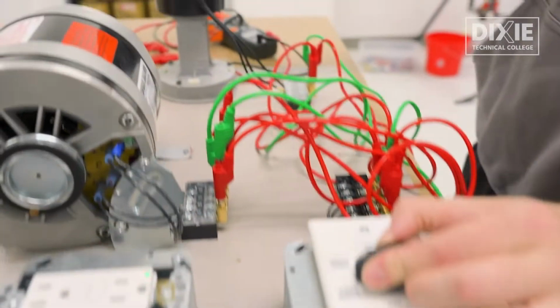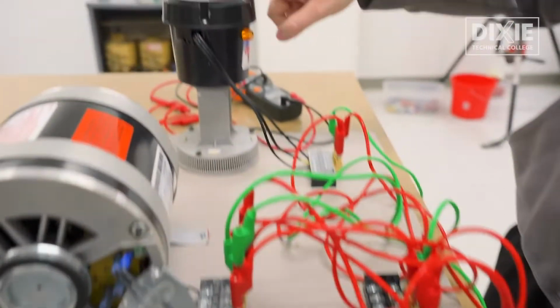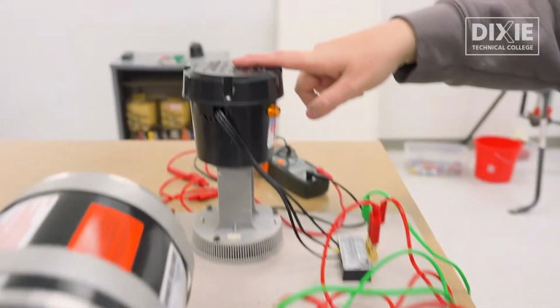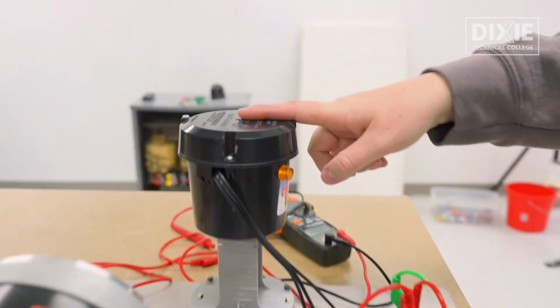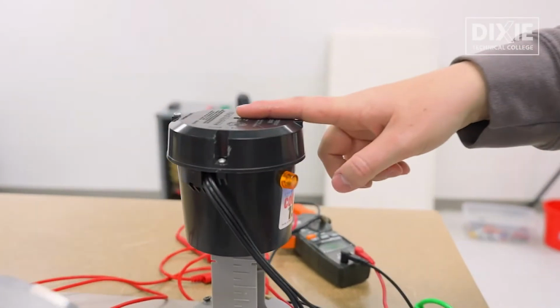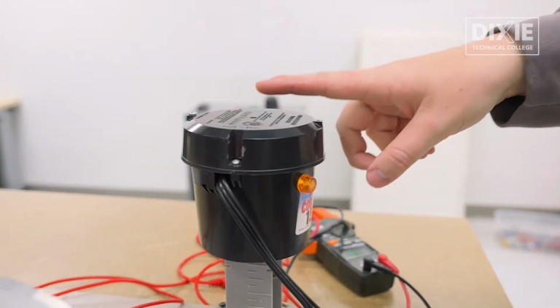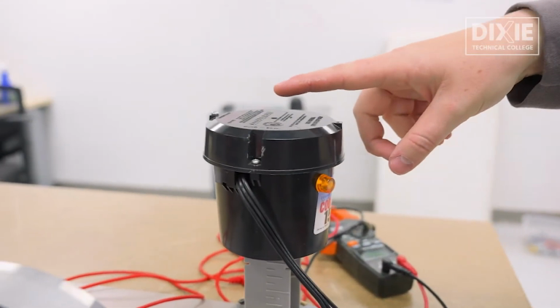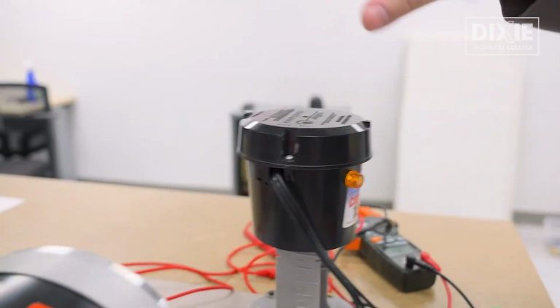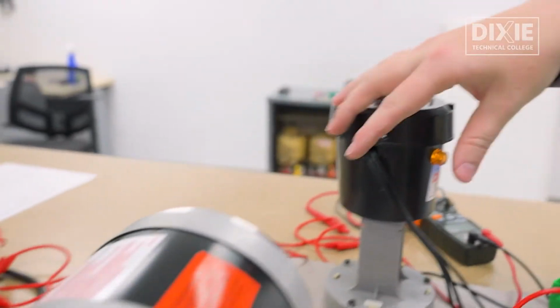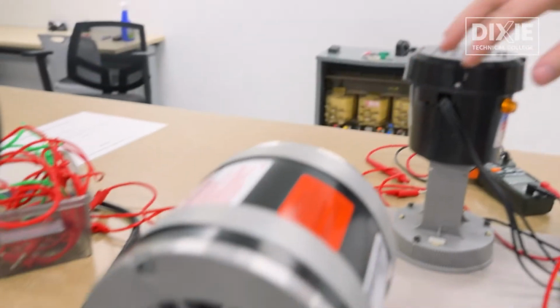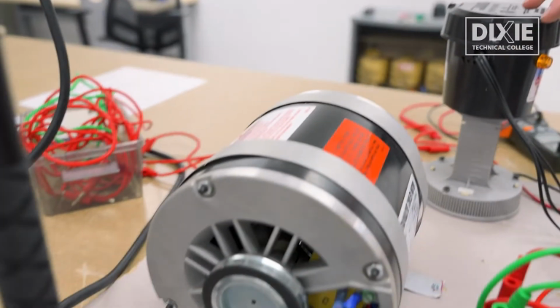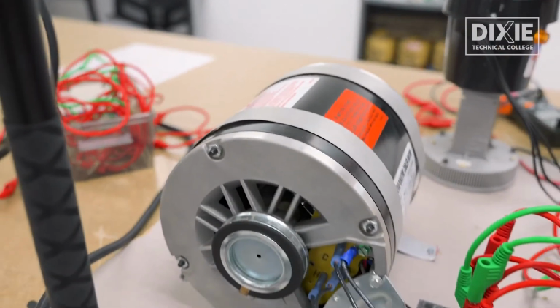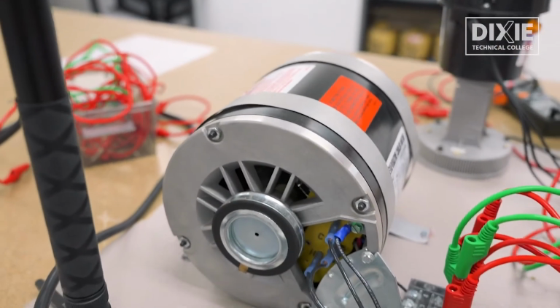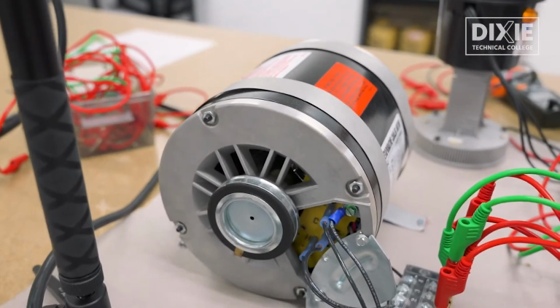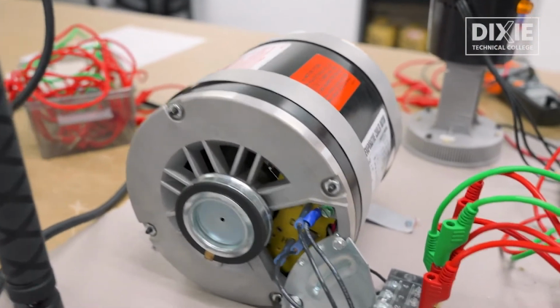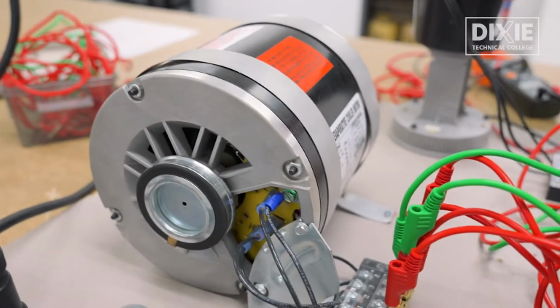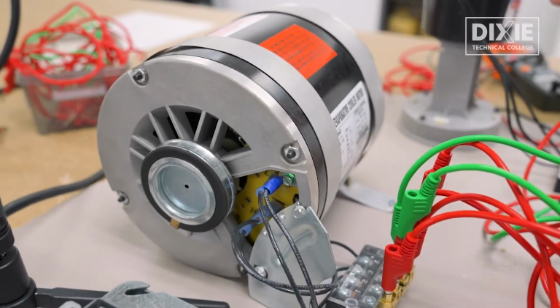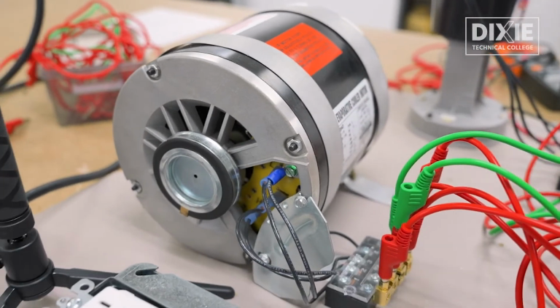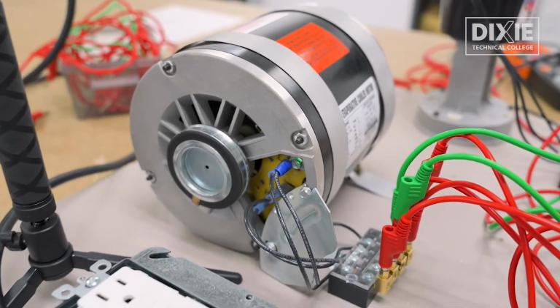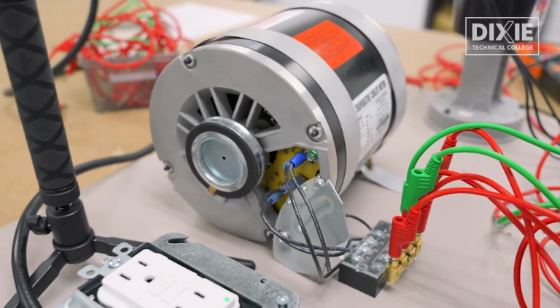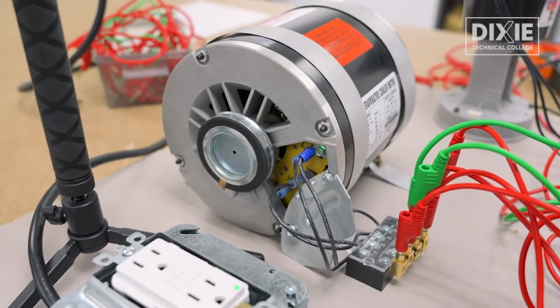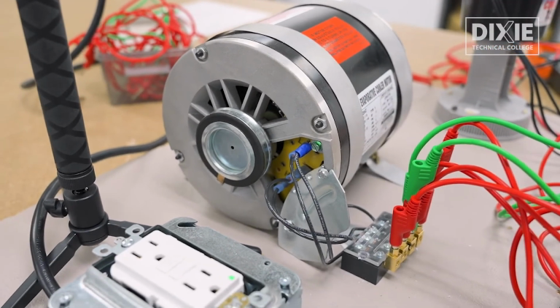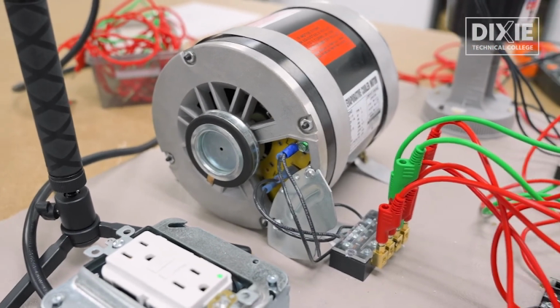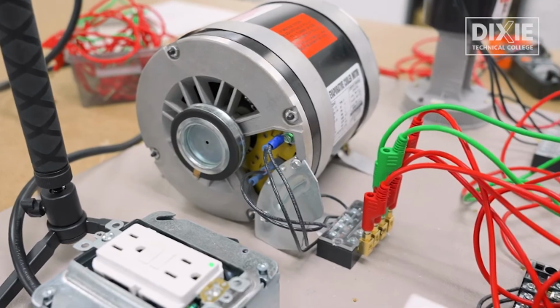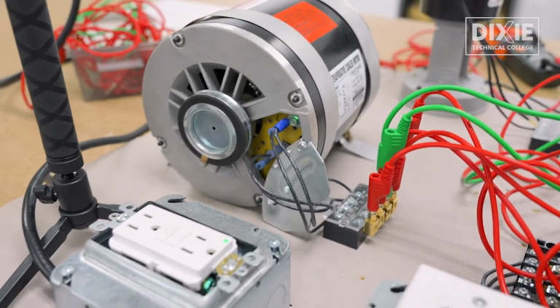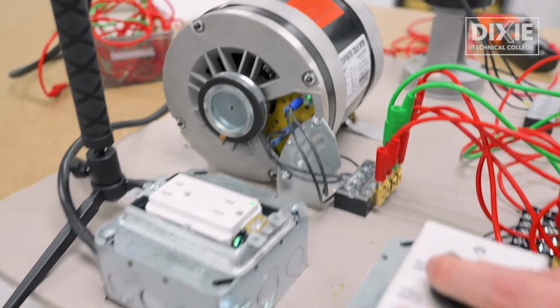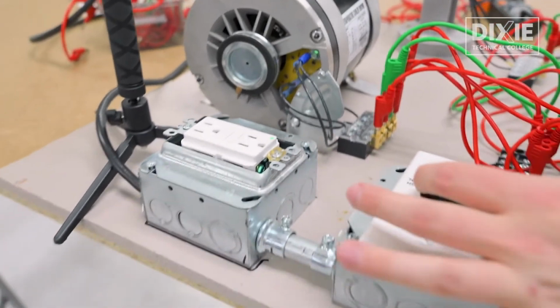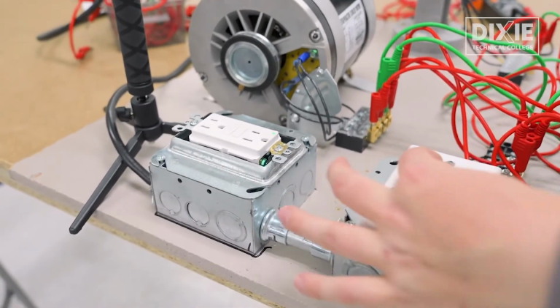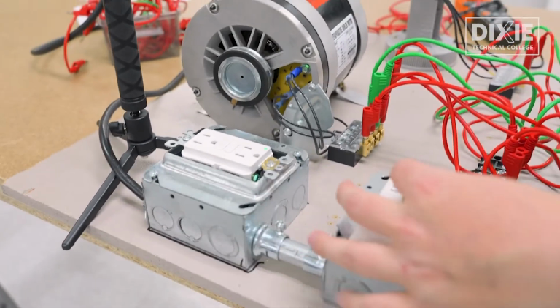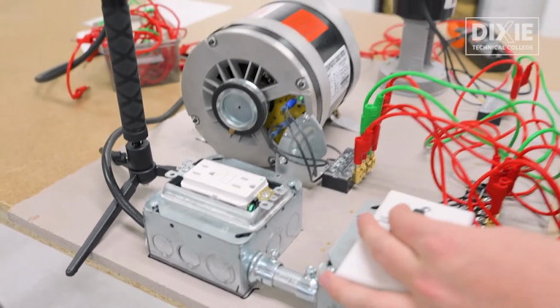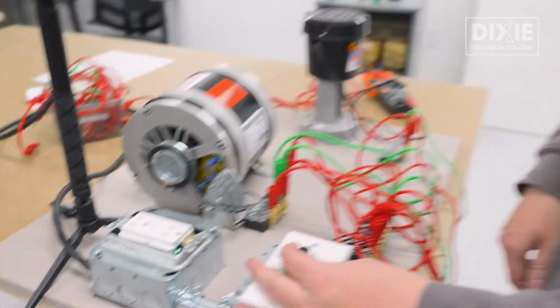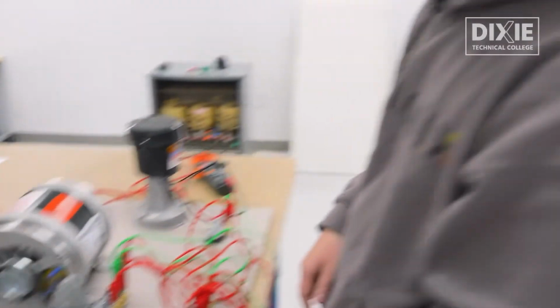Only the pump turns on with pump only. On high cool, both are on. Low cool, both are also on. High bit, low bit. And we're good. There we go.